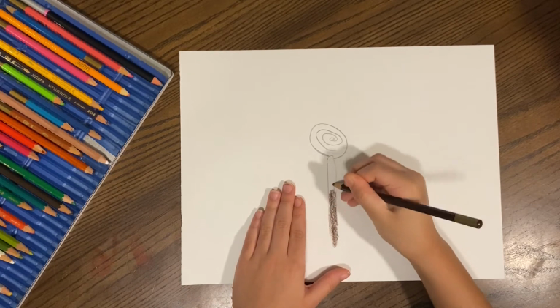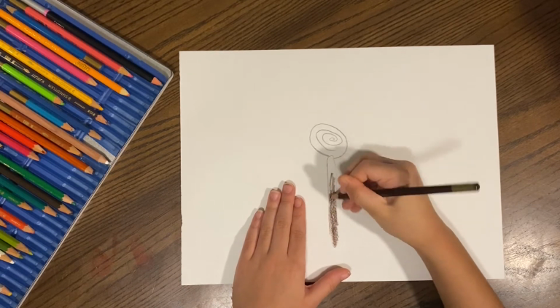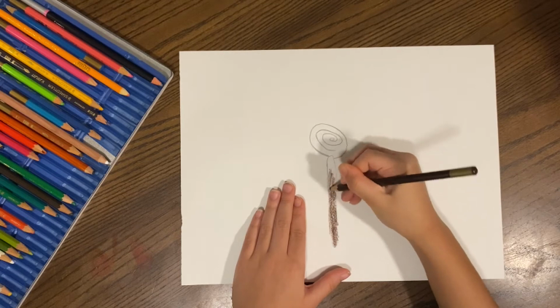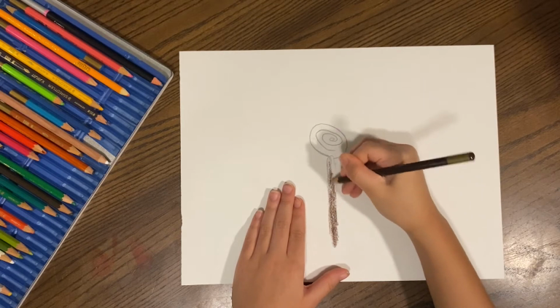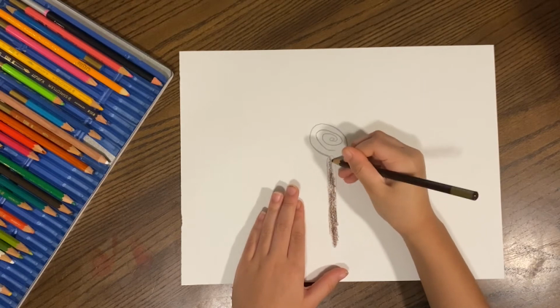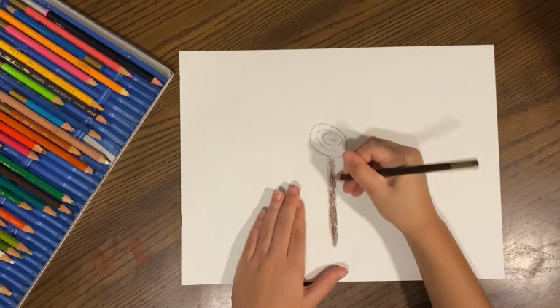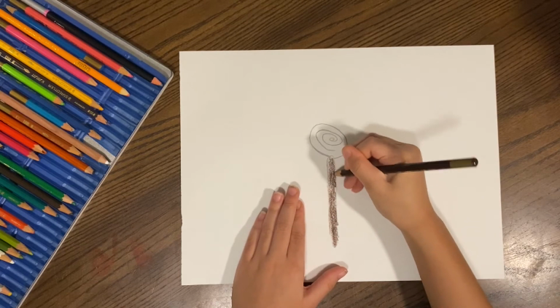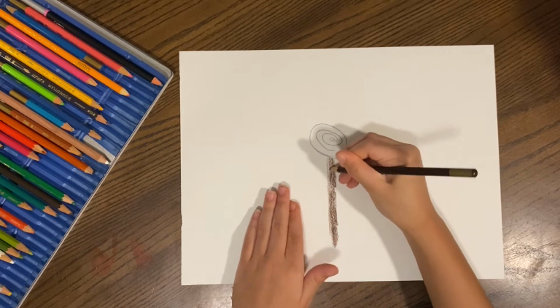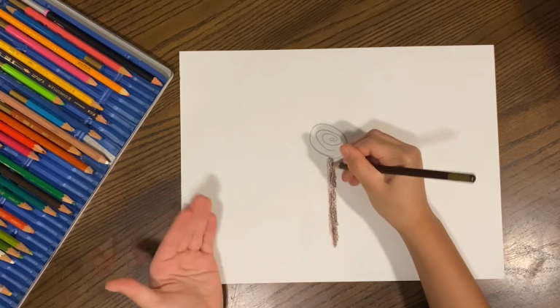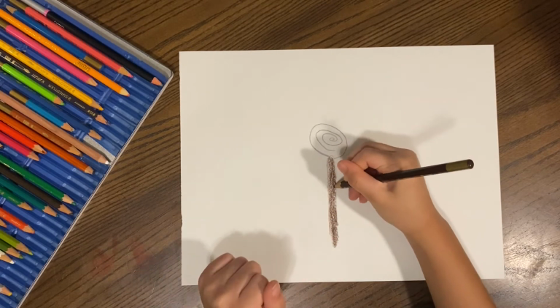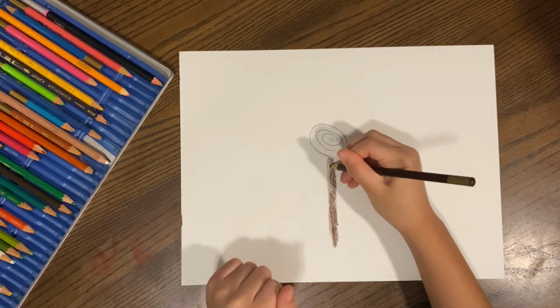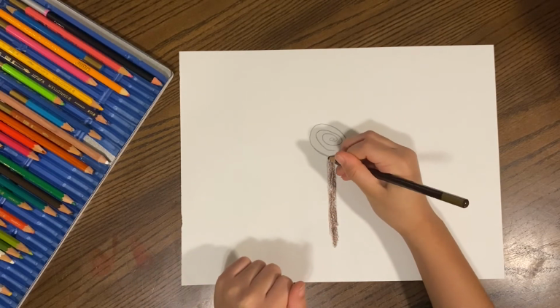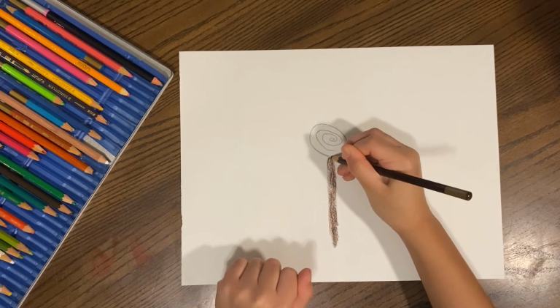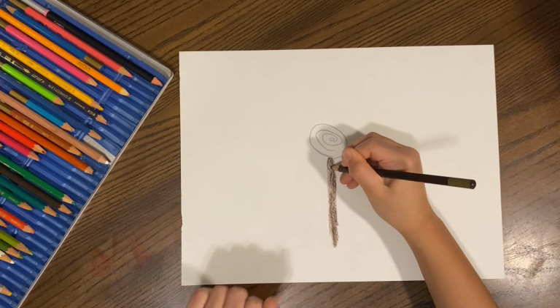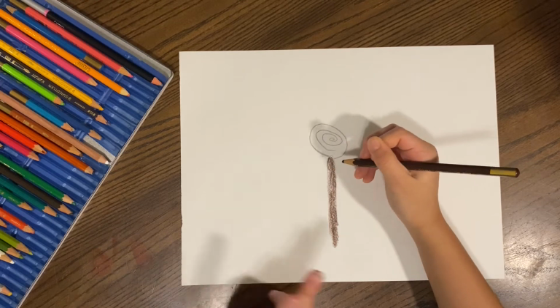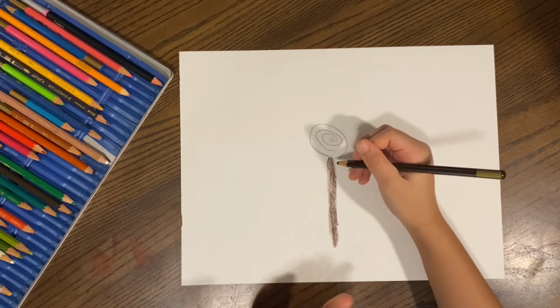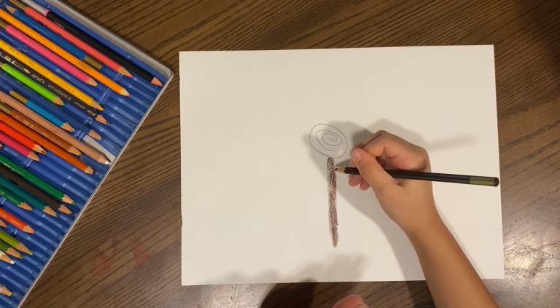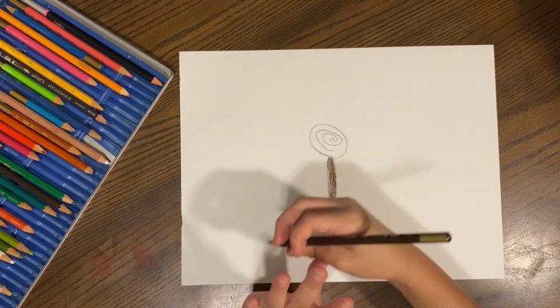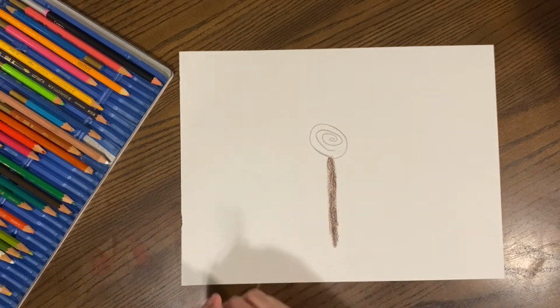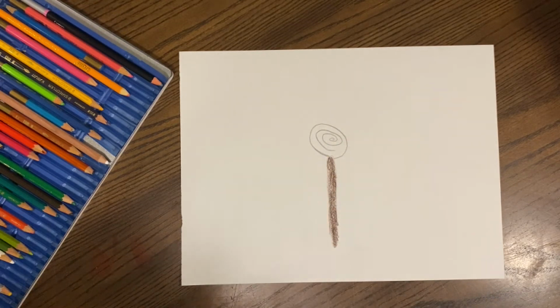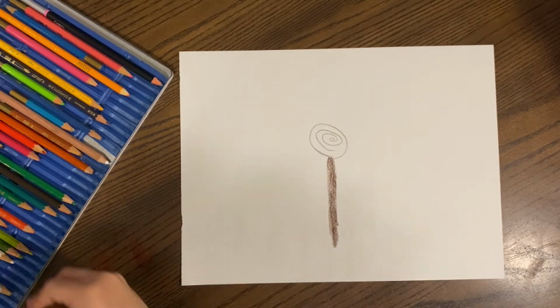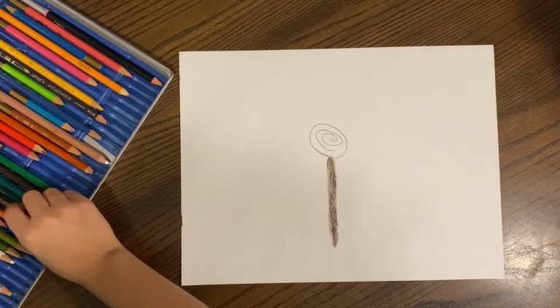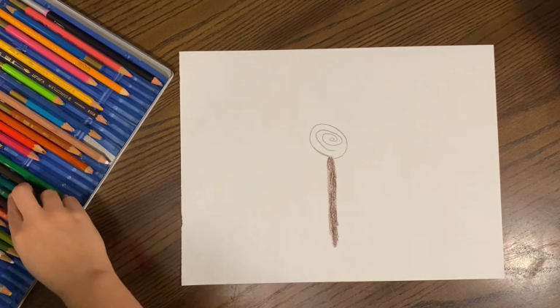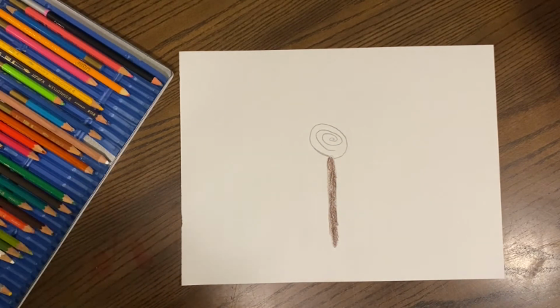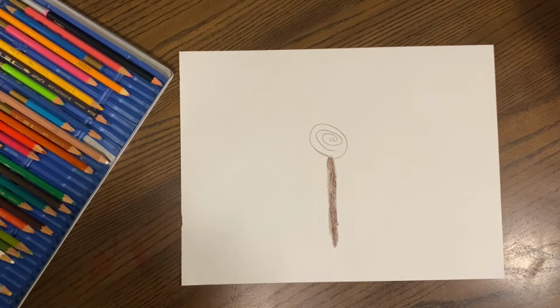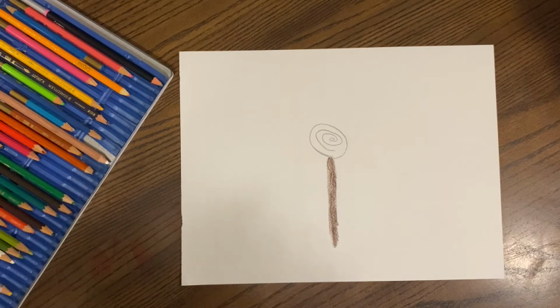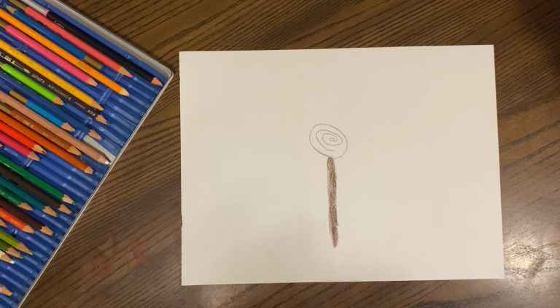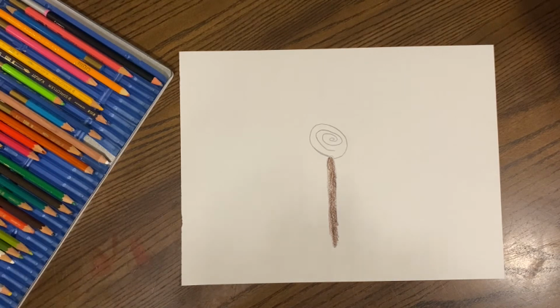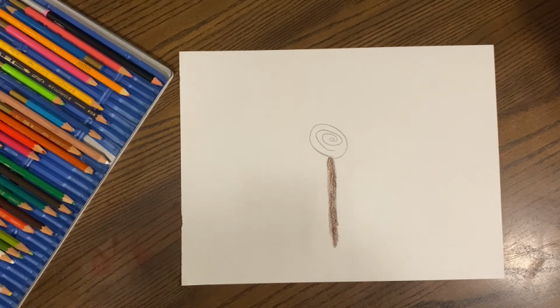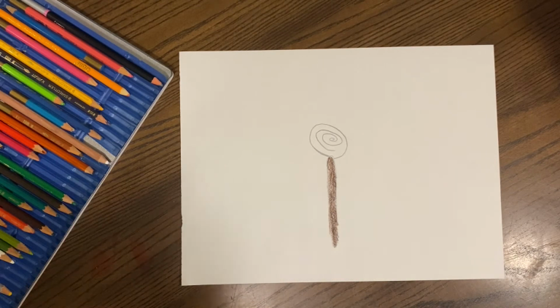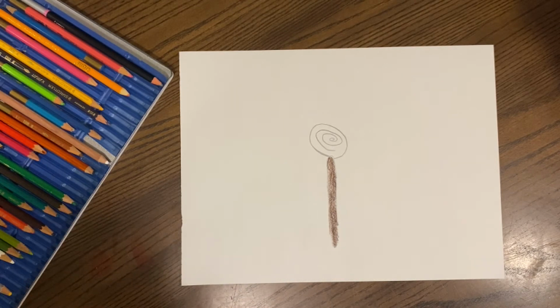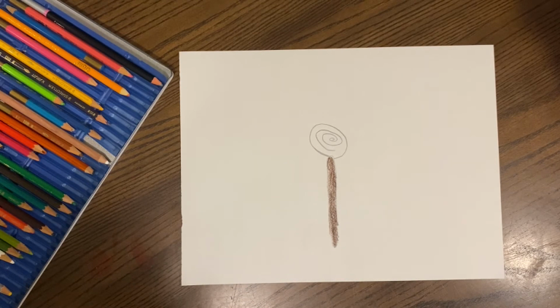This is a very dark brown. I used this in the ice cream video. It's not perfect. It's okay.